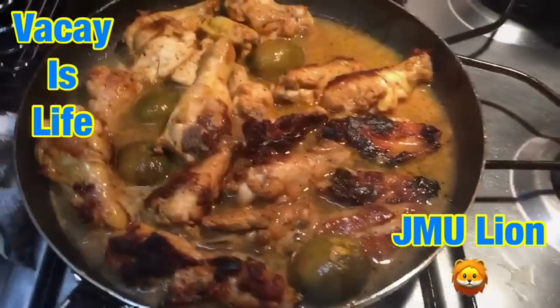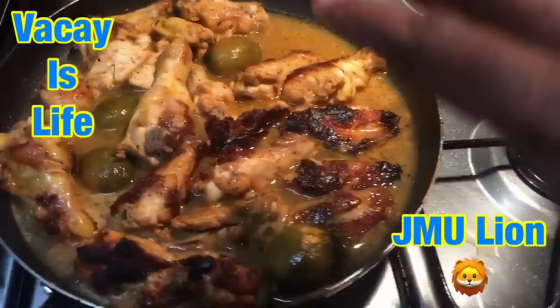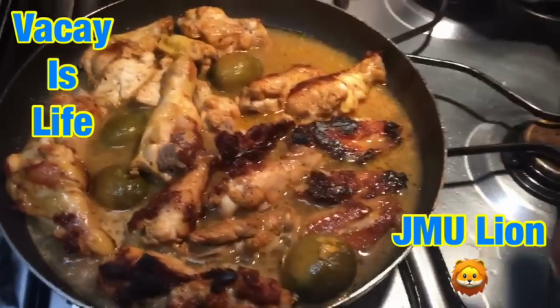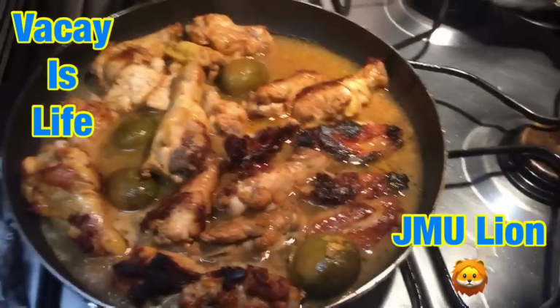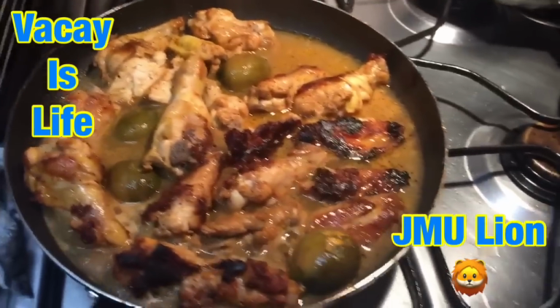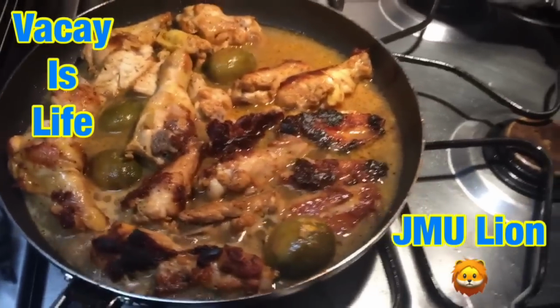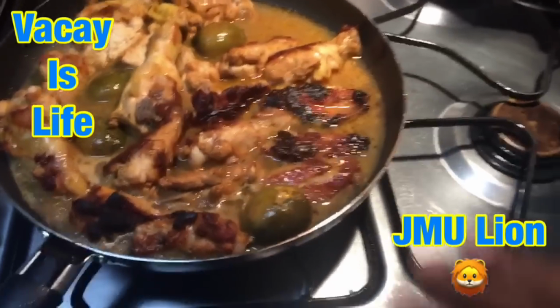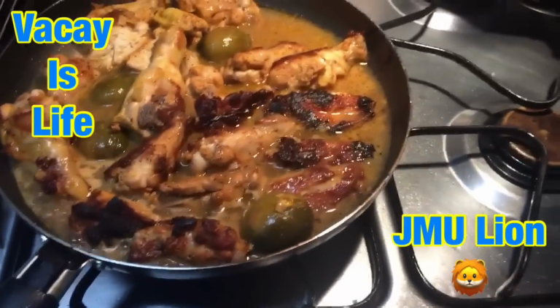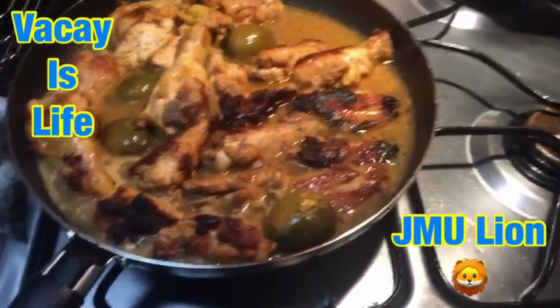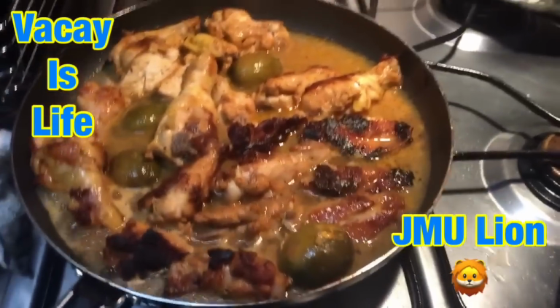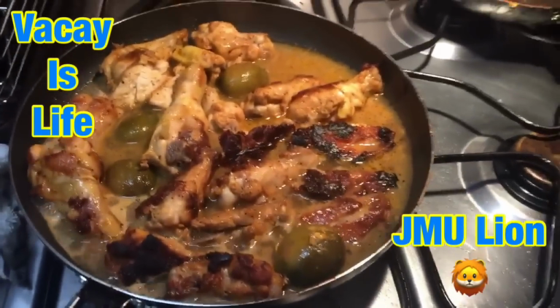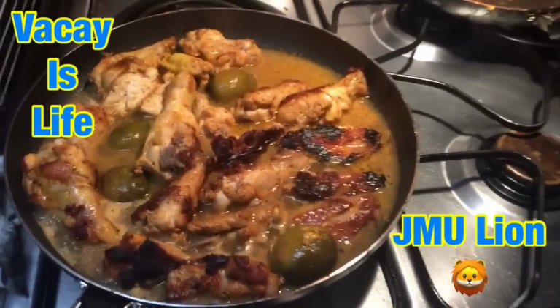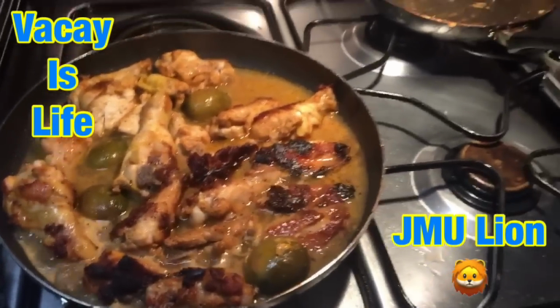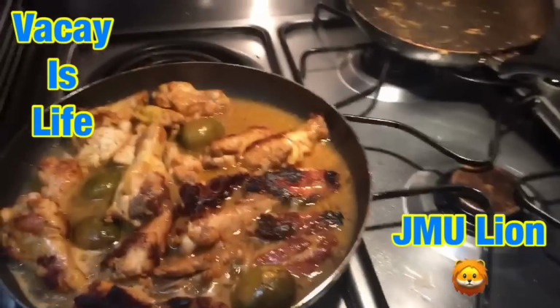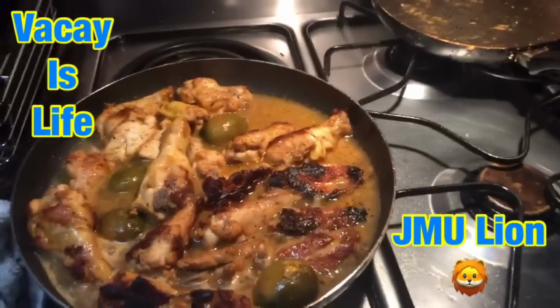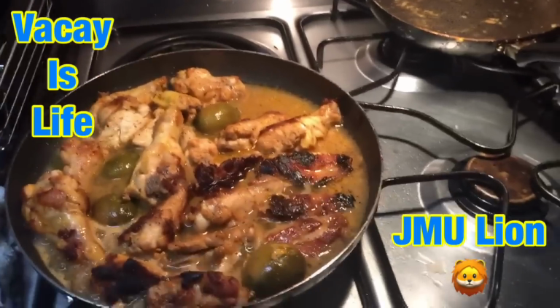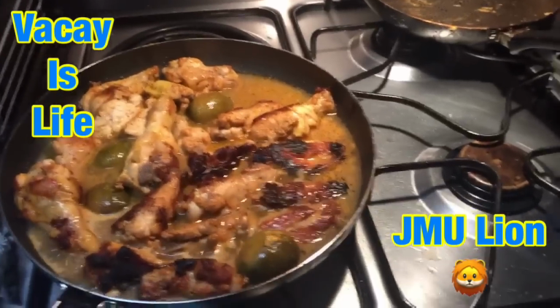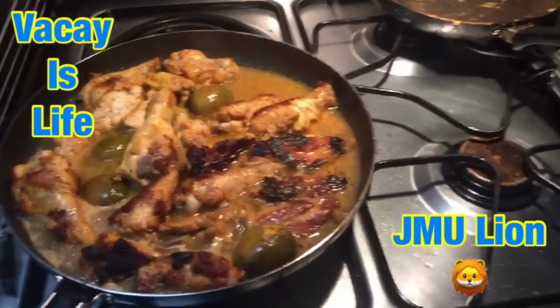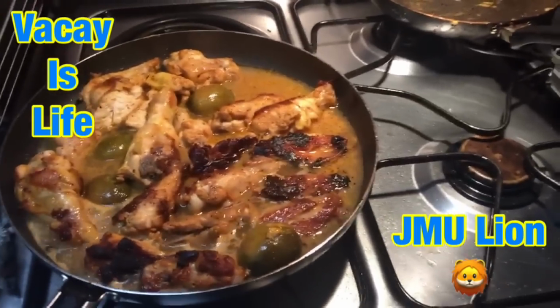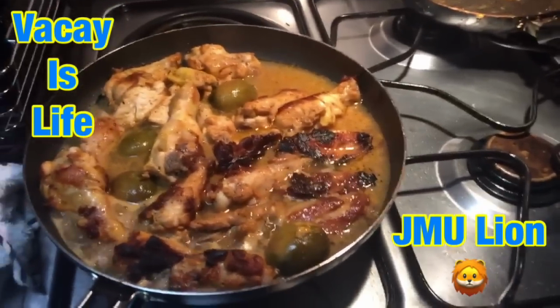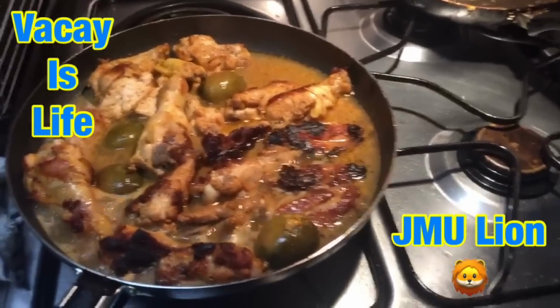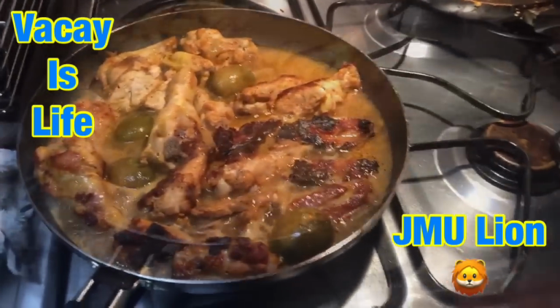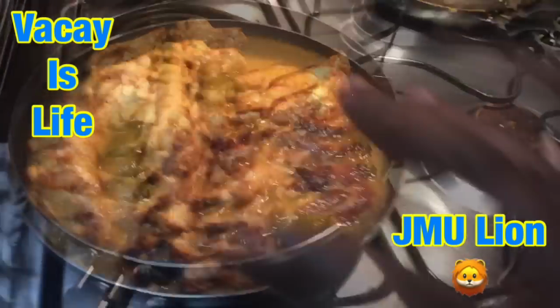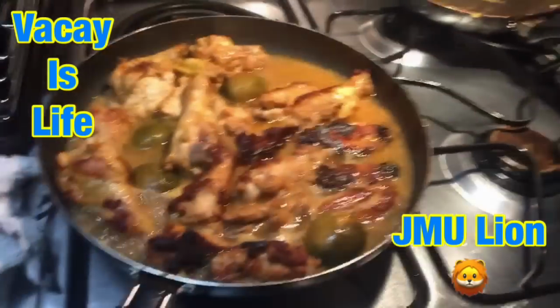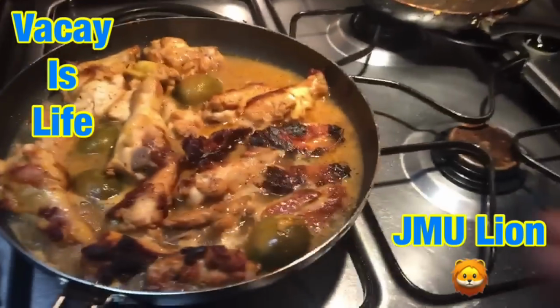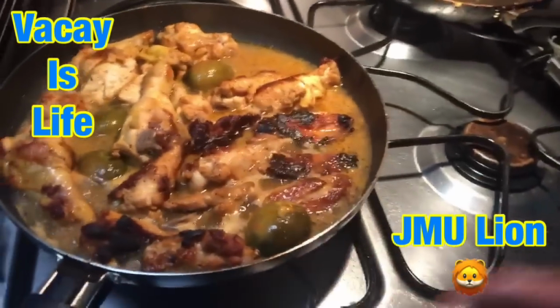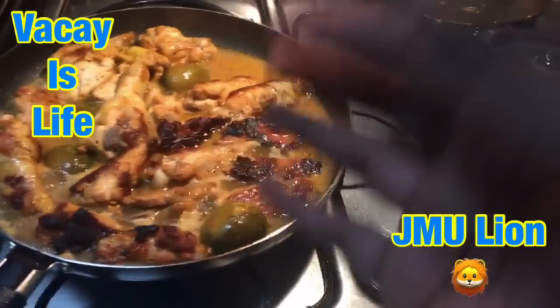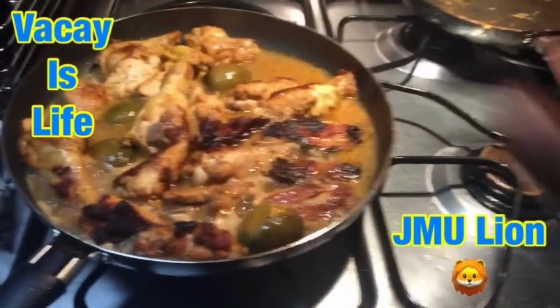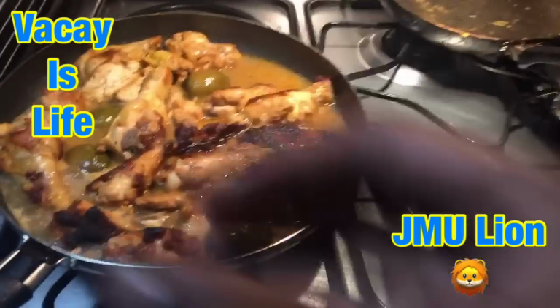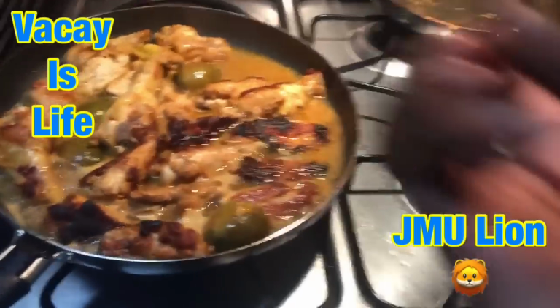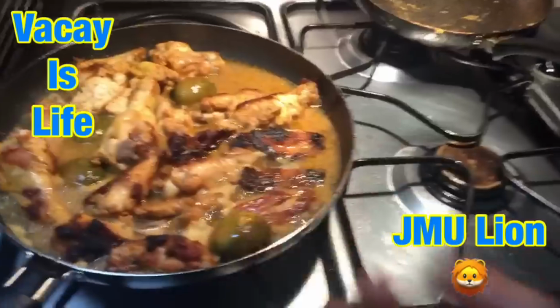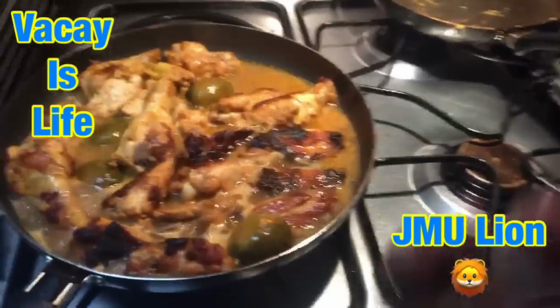I'm going to go ahead and just let it cook, let it finish cooking or something good, so I can get that nice chicken sauce.